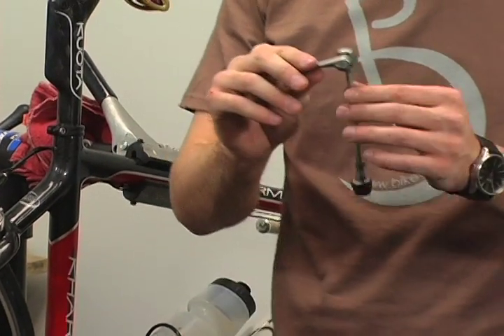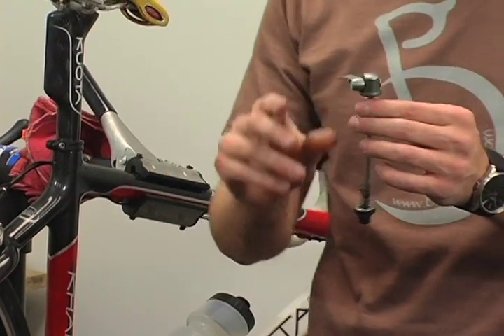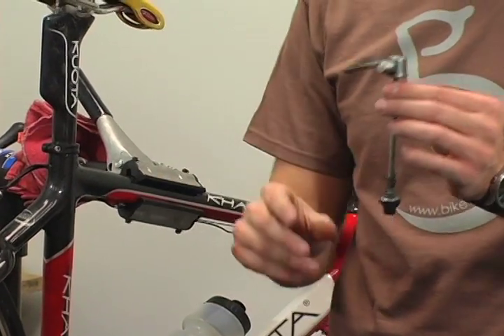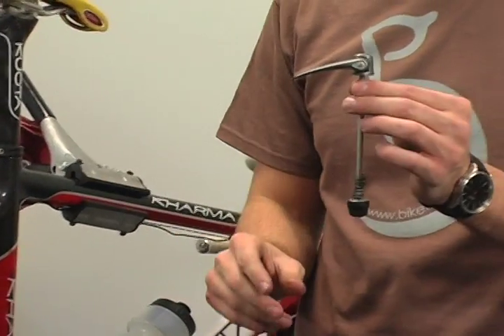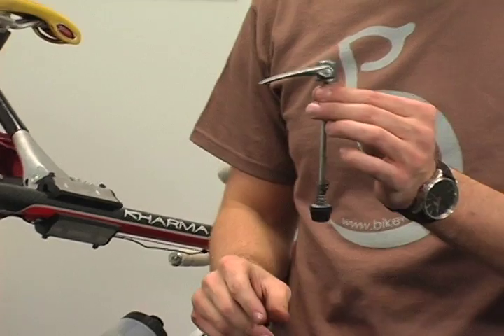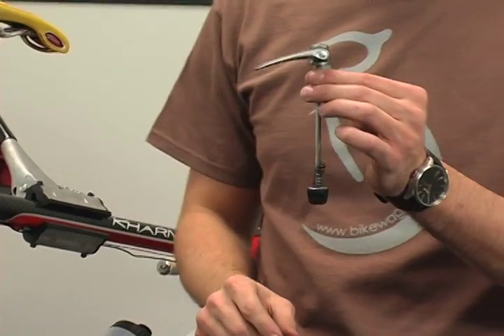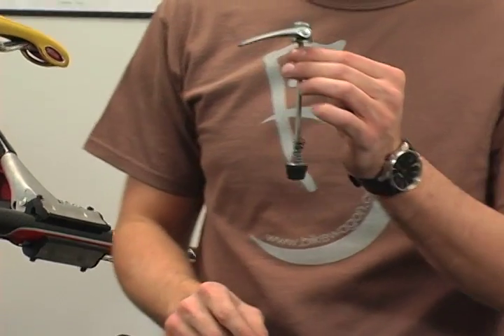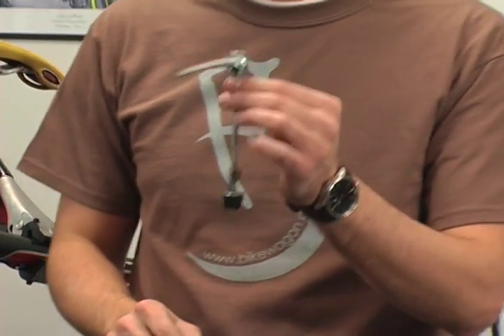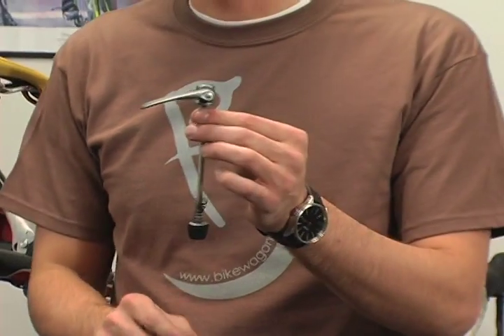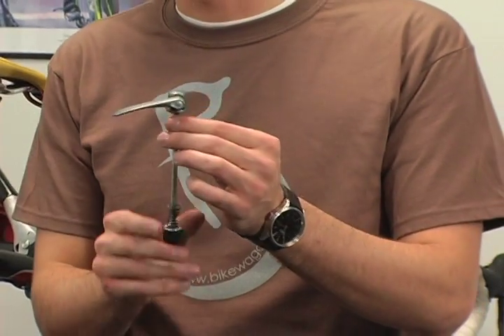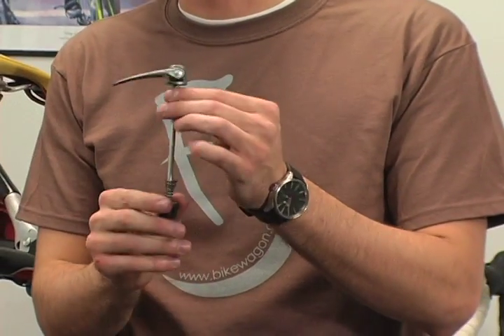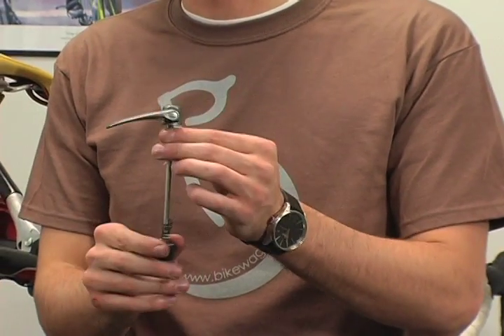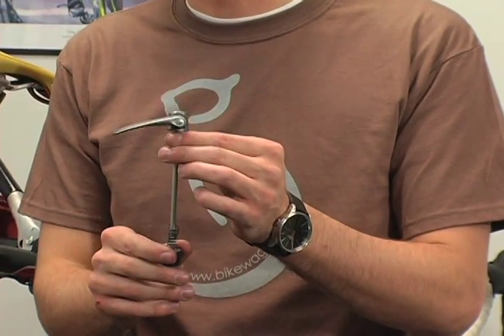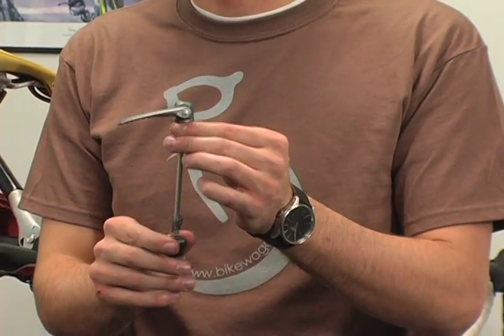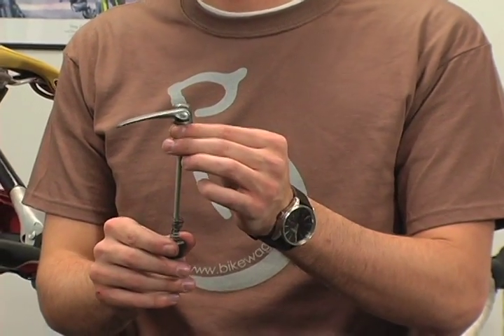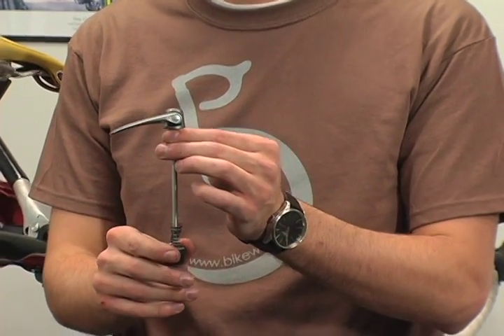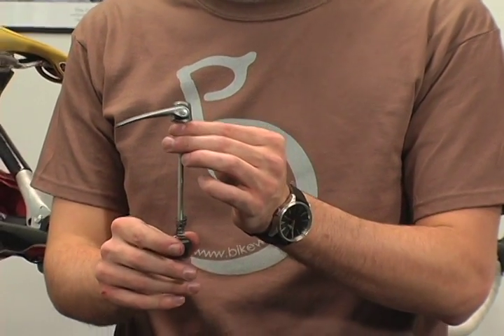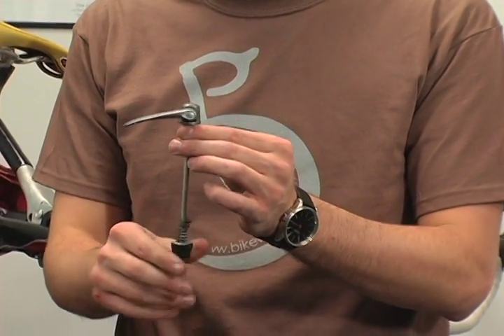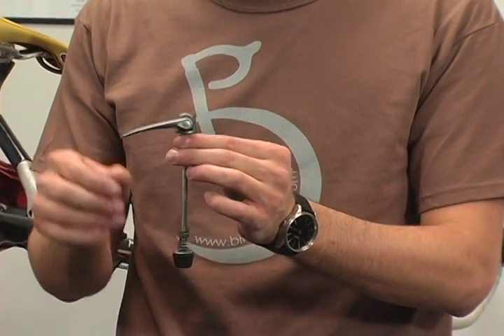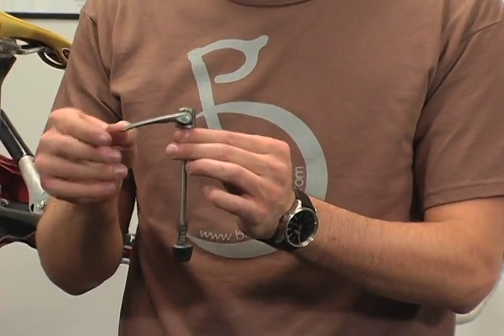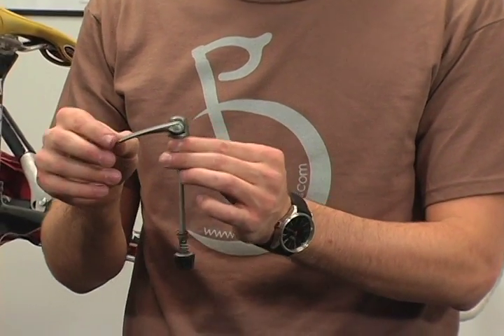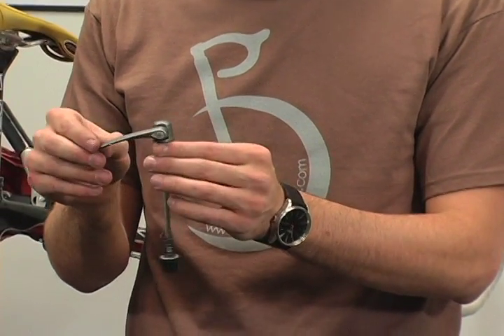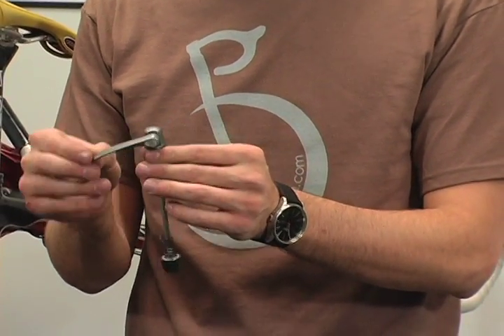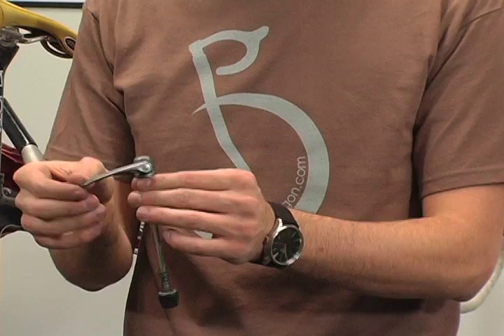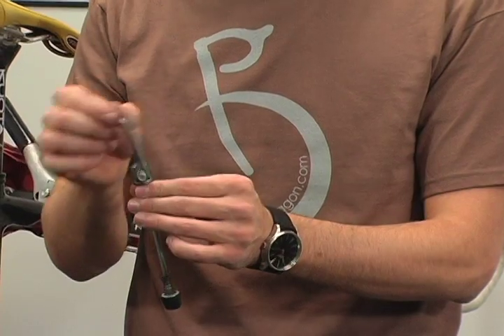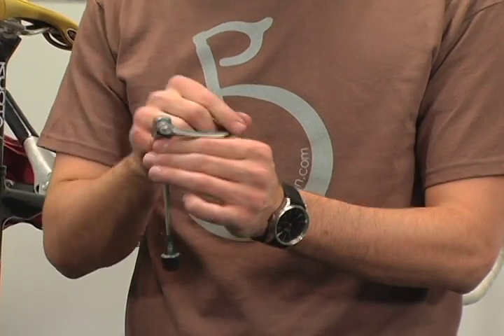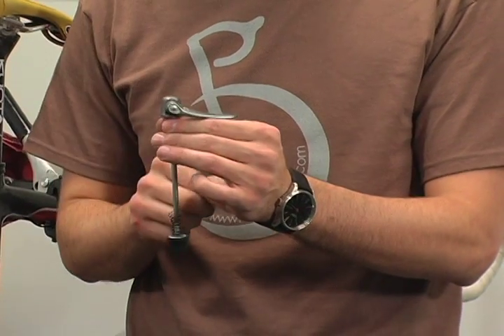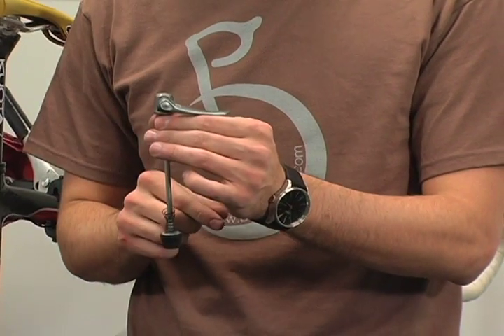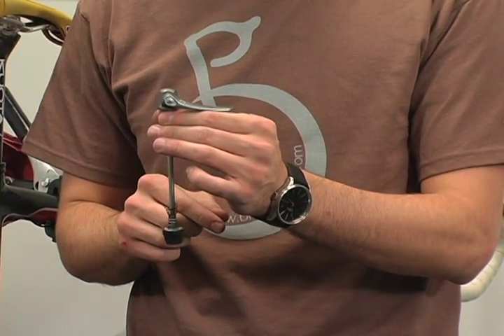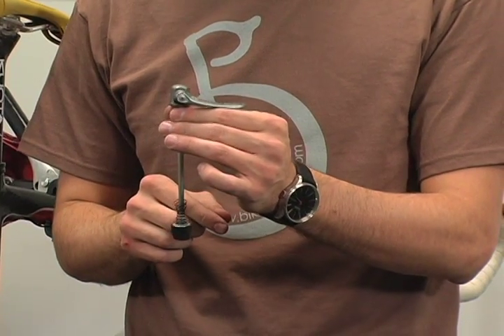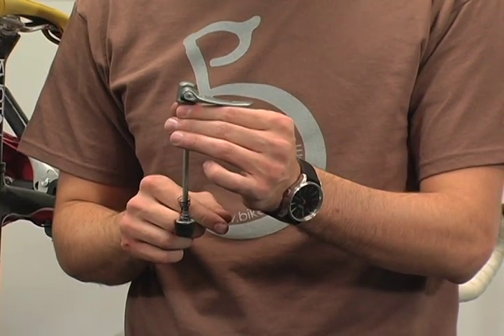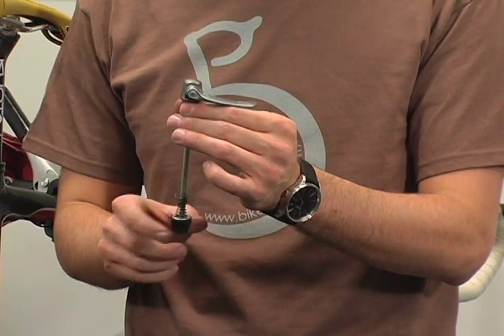The cam lever is what makes a skewer so easy to use. When it's closed it's tight, and when it's open it's loose.